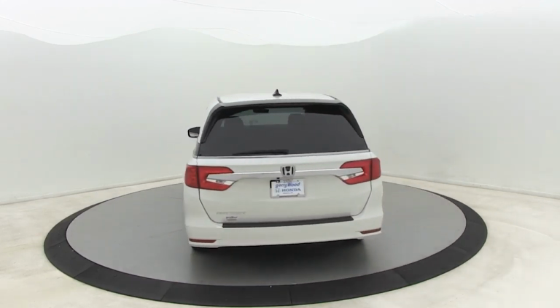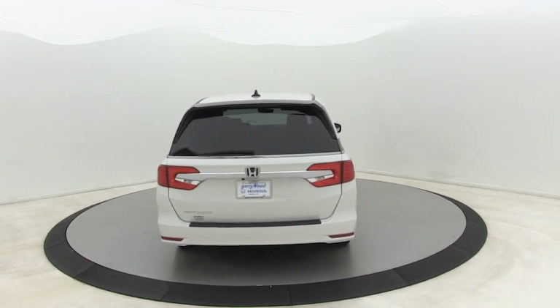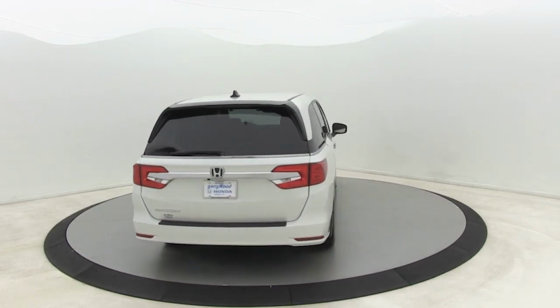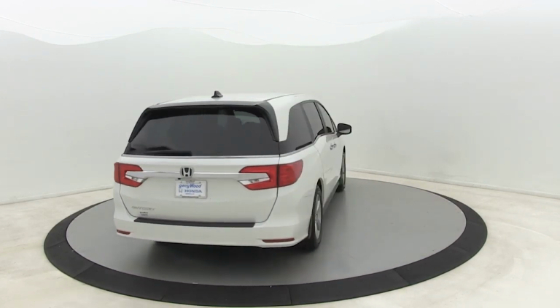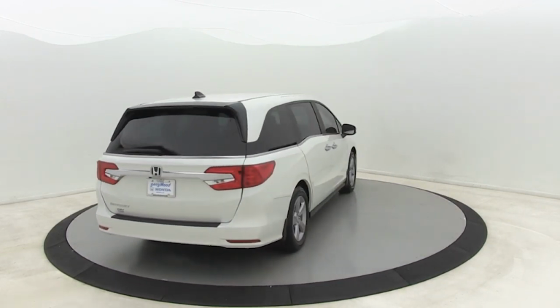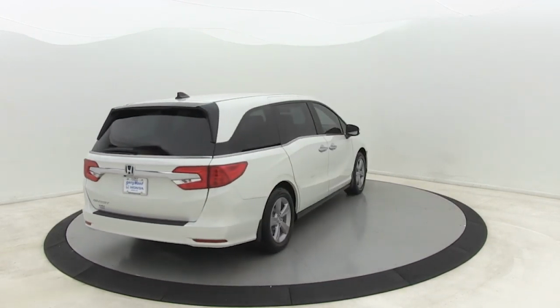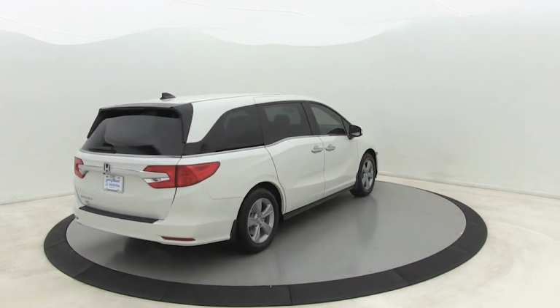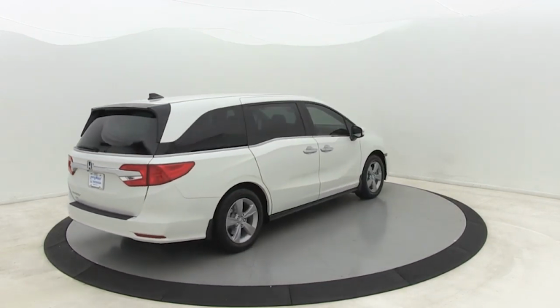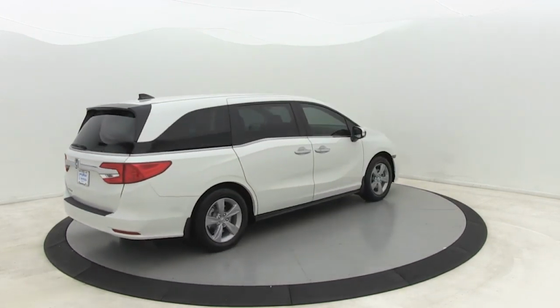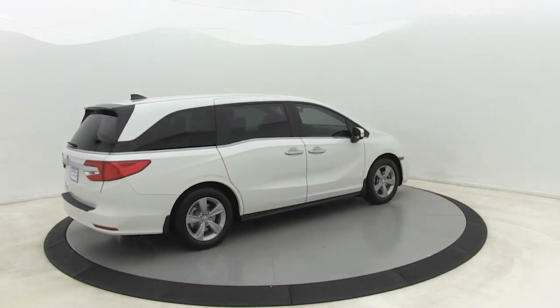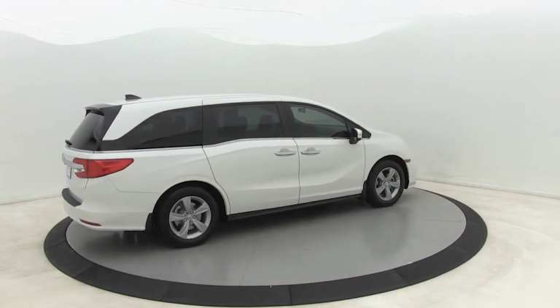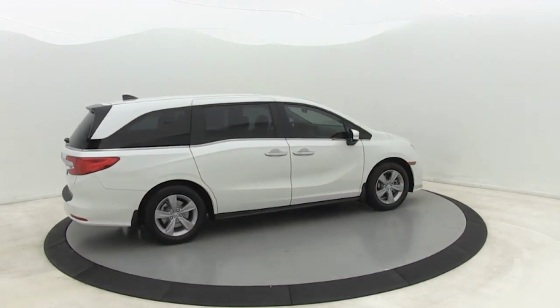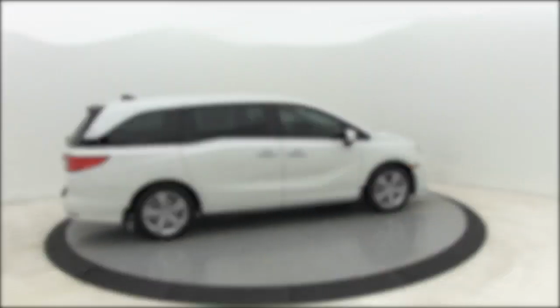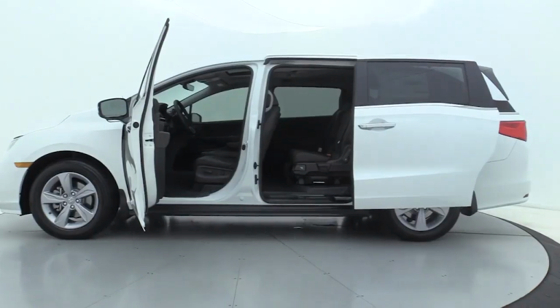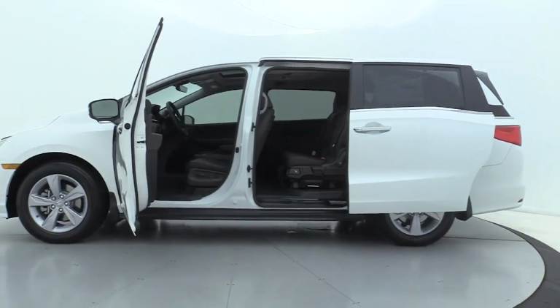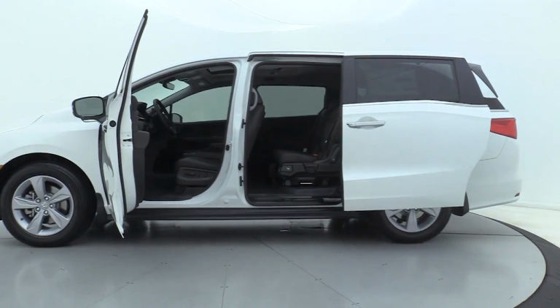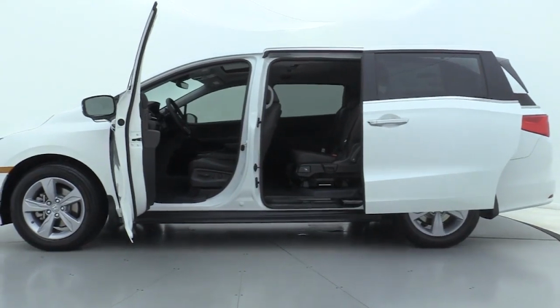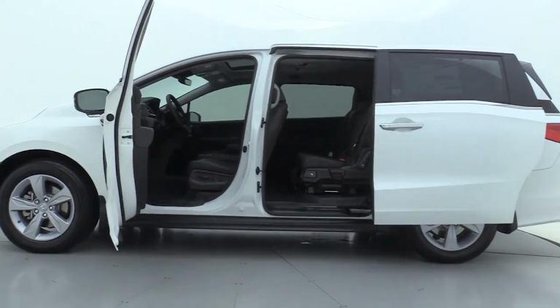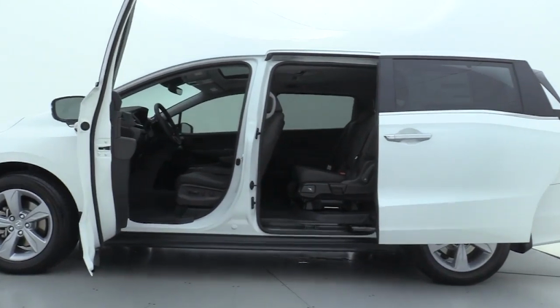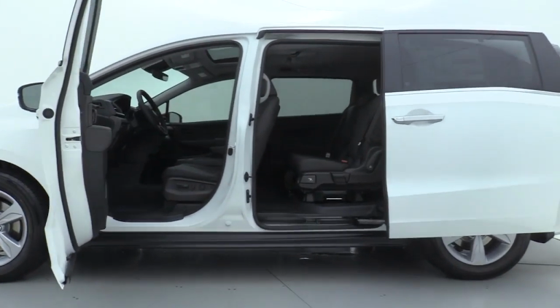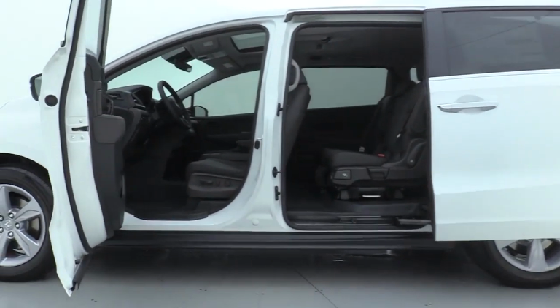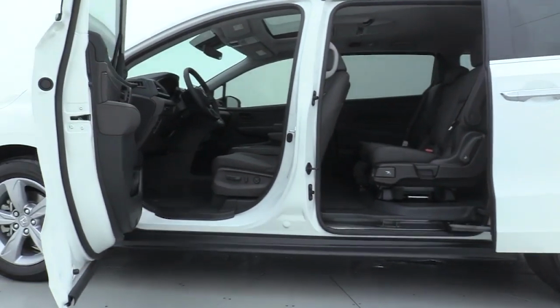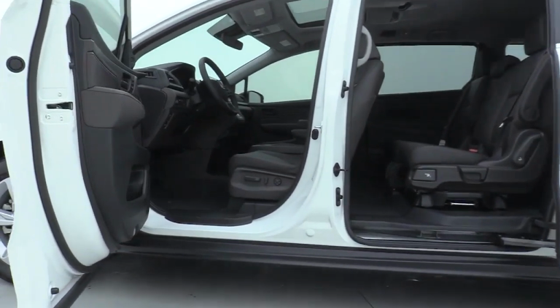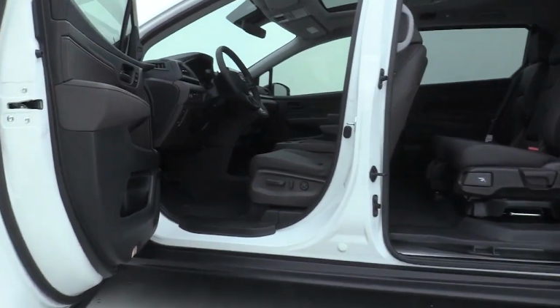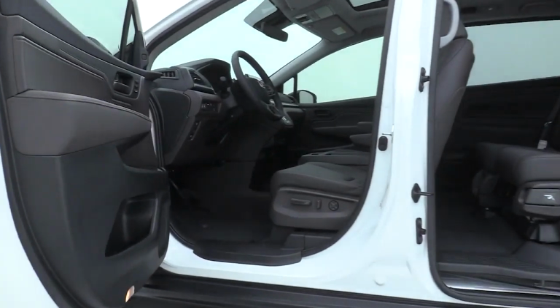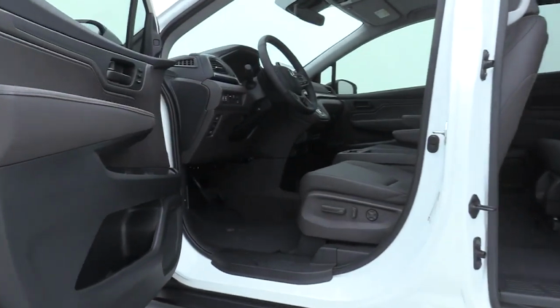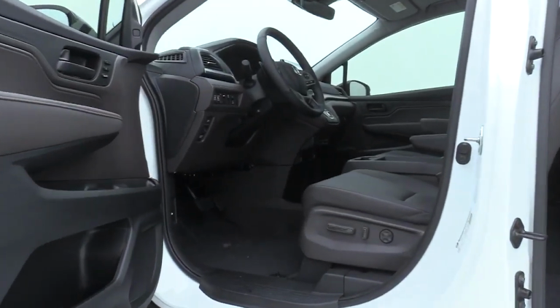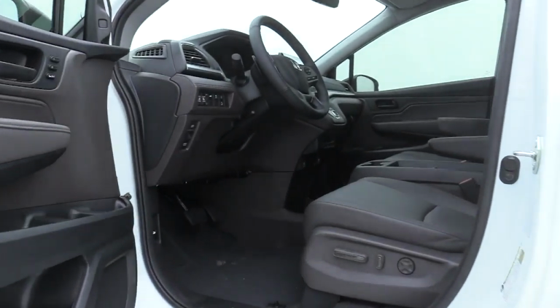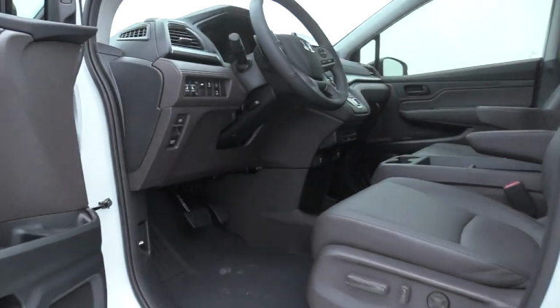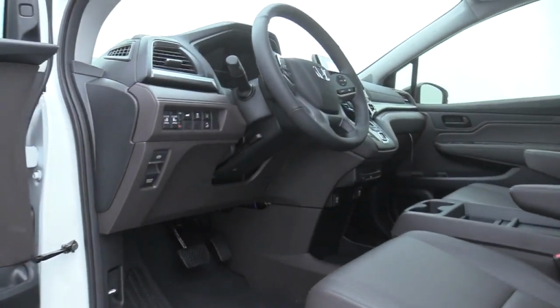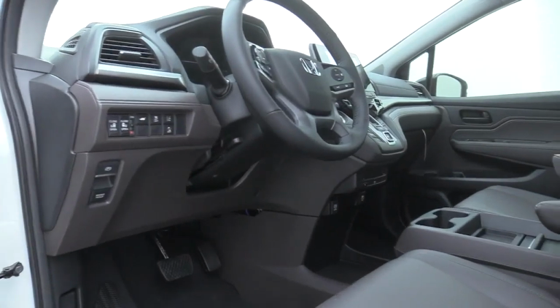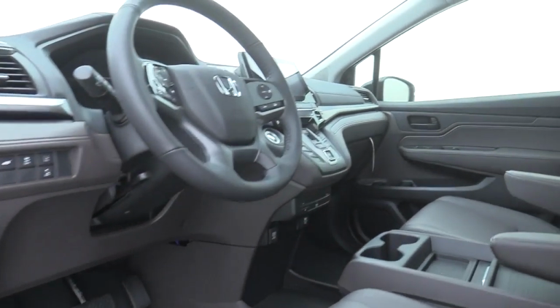Traction control, power passenger seat, power liftgate, dual airbags, leather-wrapped steering wheel, power steering, alloy wheels, four-wheel disc brakes, rear window defroster, CD player.